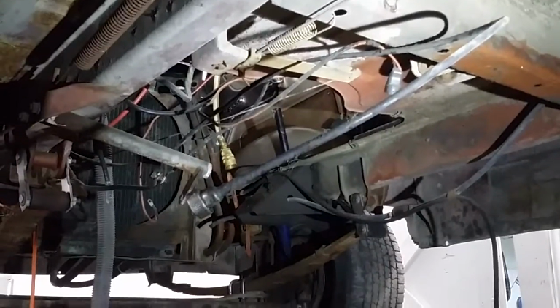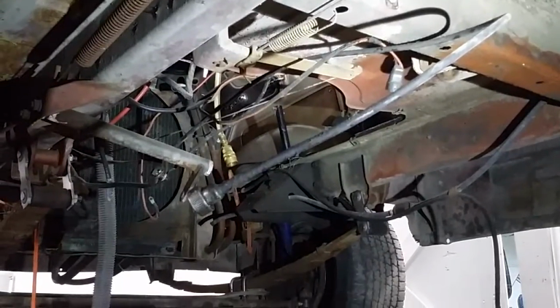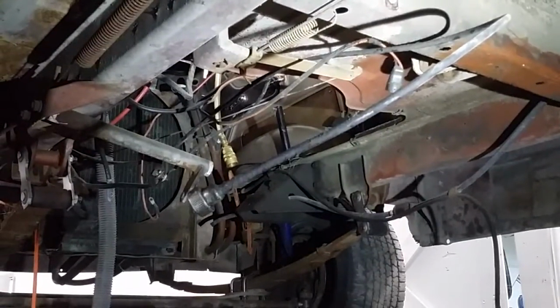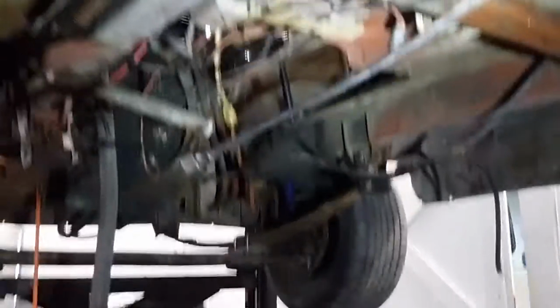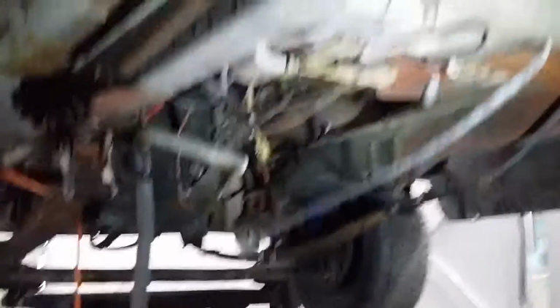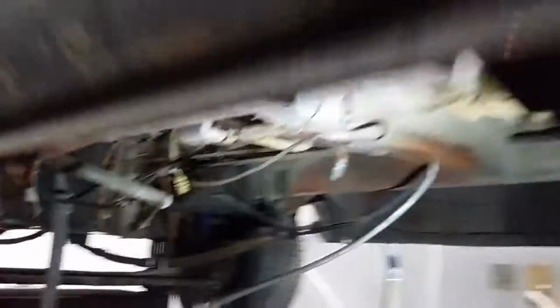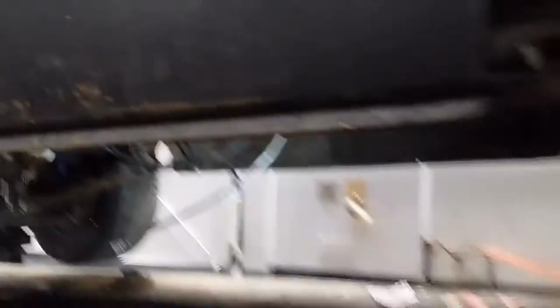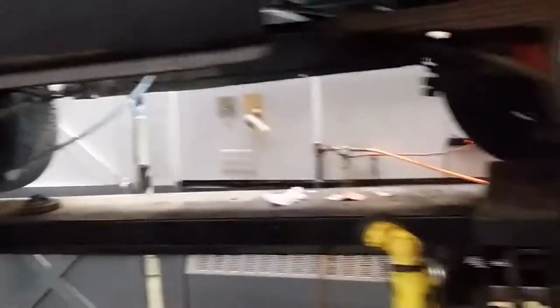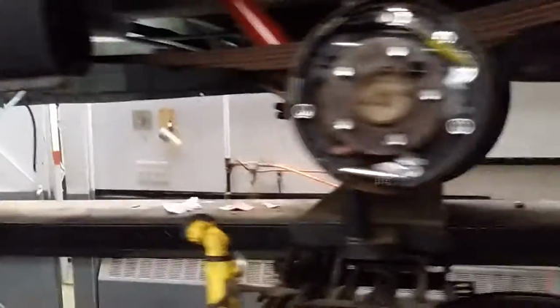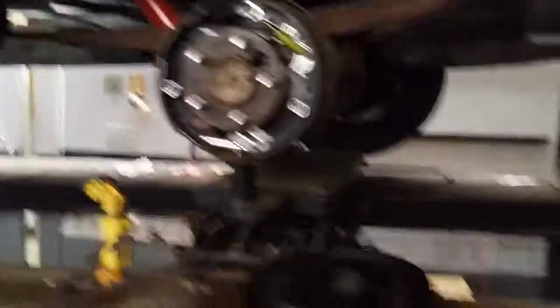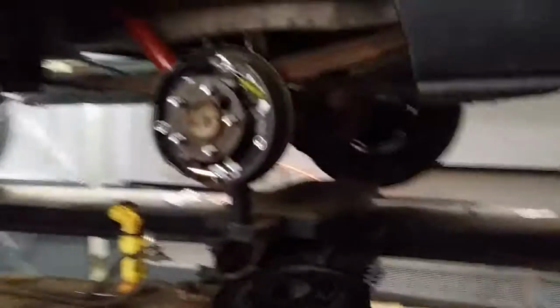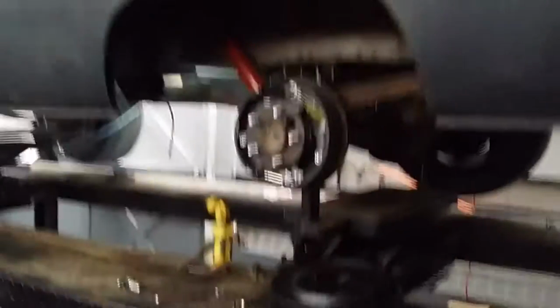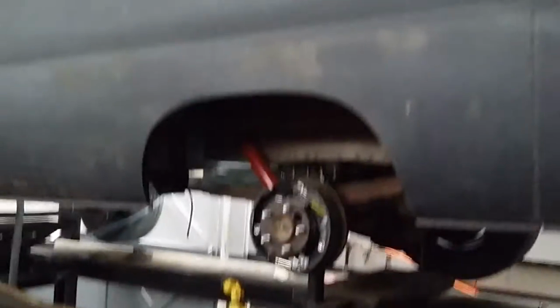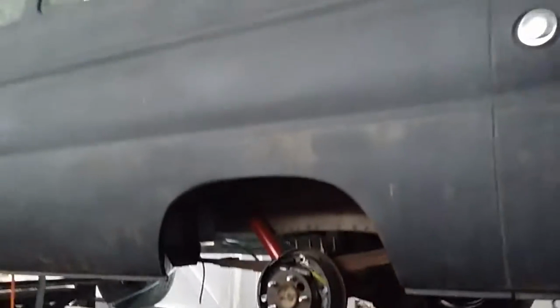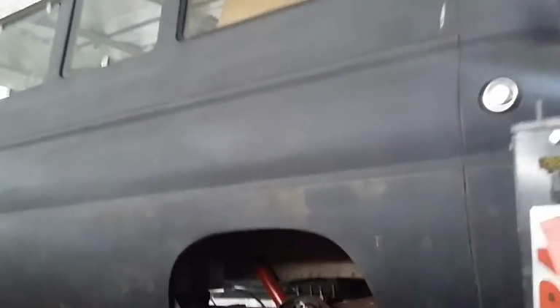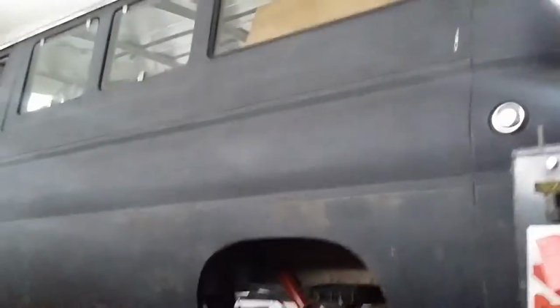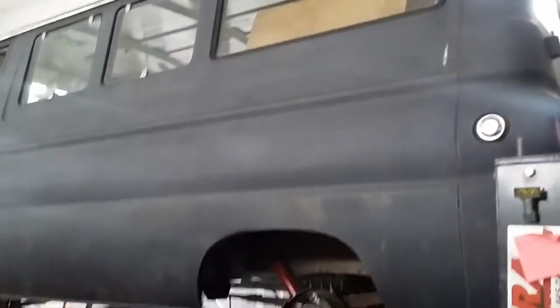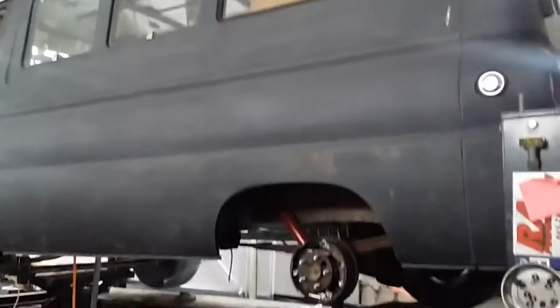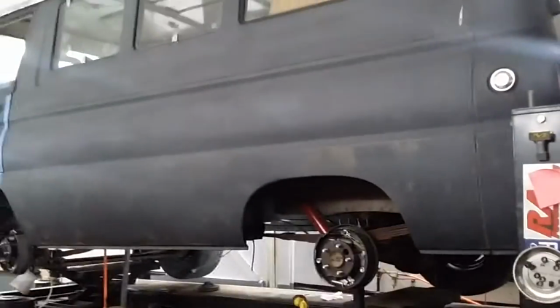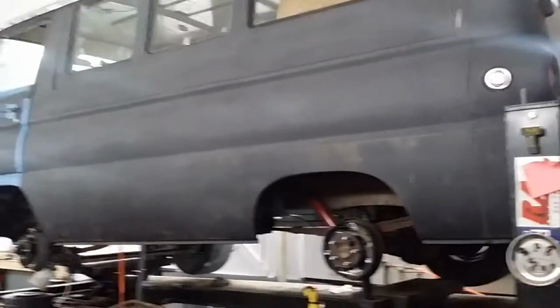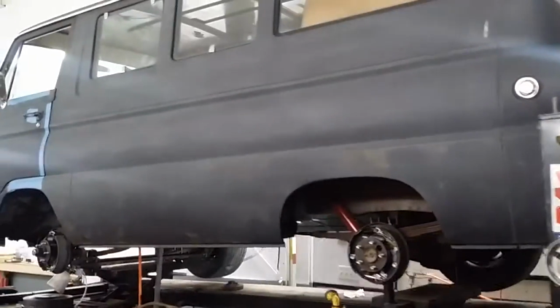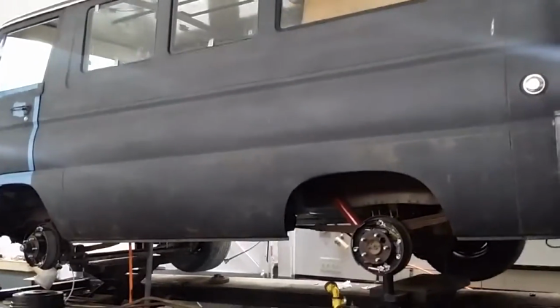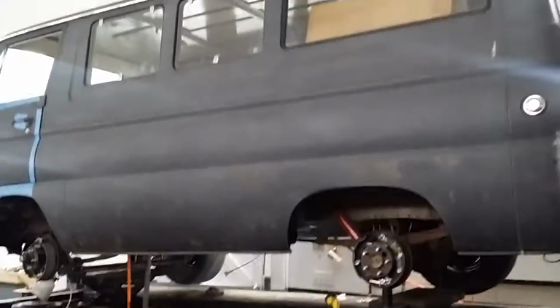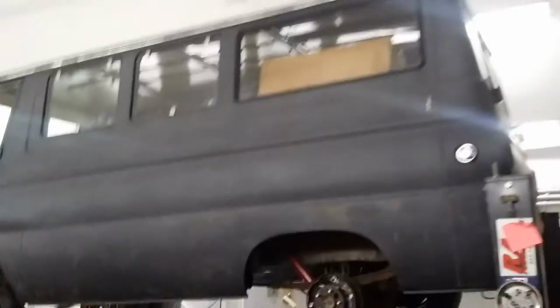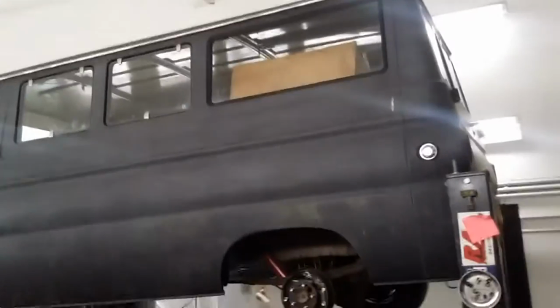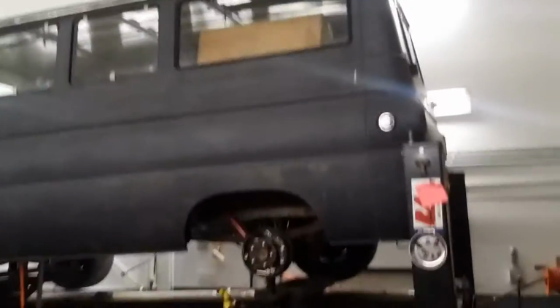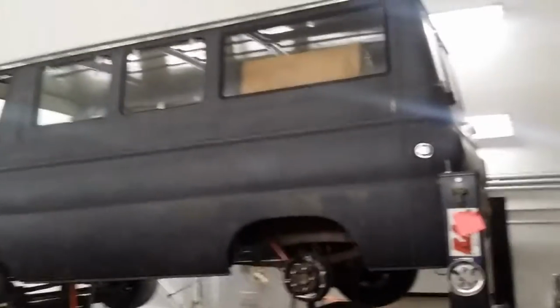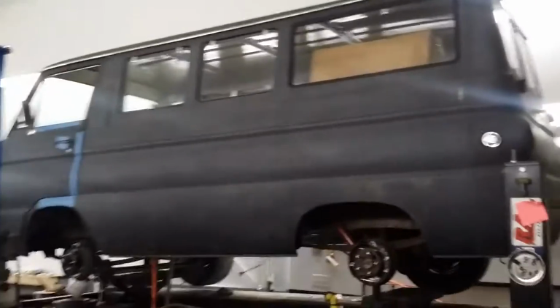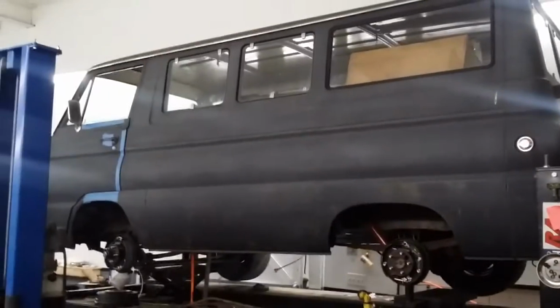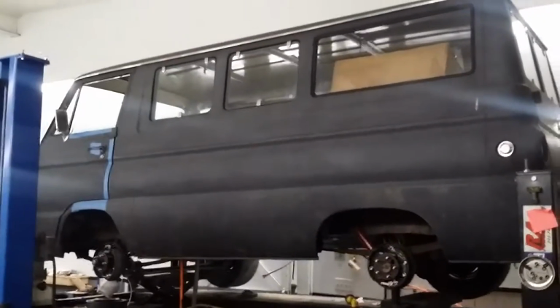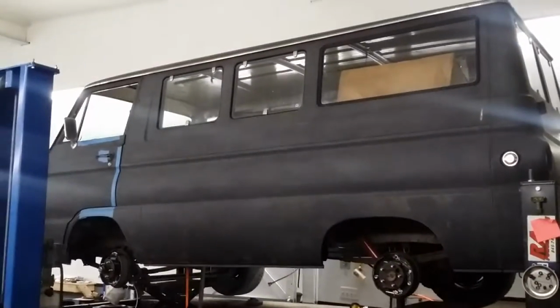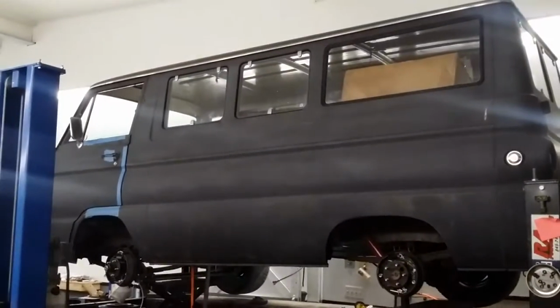Alrighty guys, have a good one. We will talk to you real soon and bring you up to date on what's going on with the 67 Dodge A100. Alright, have a good one. Bye.